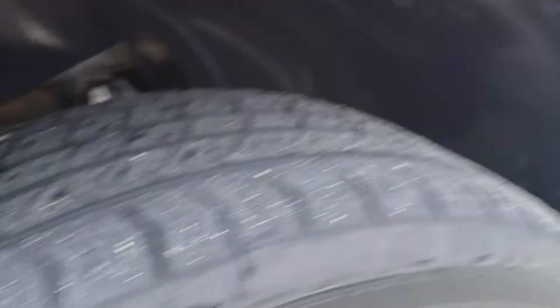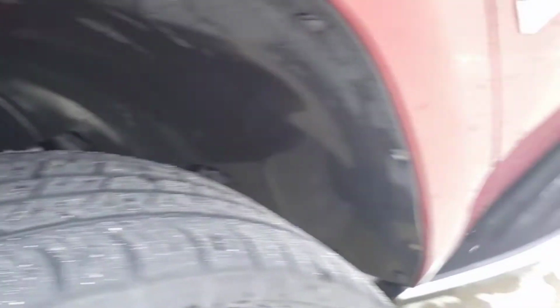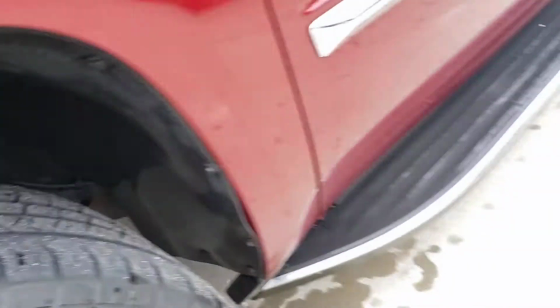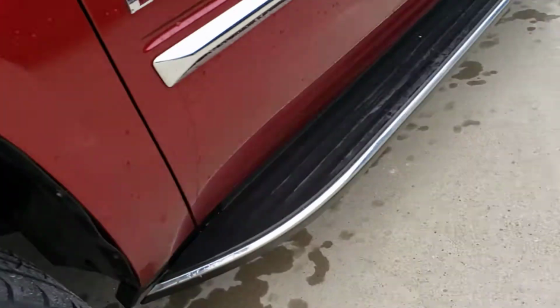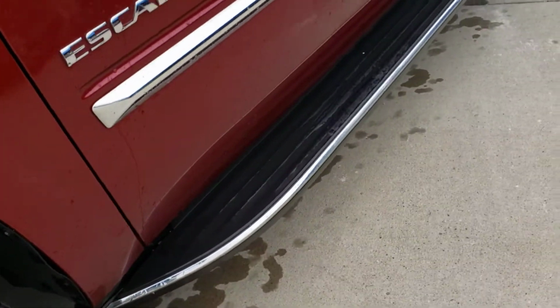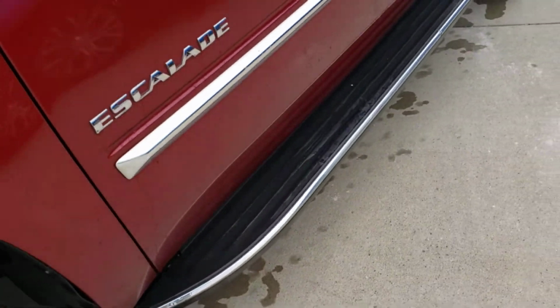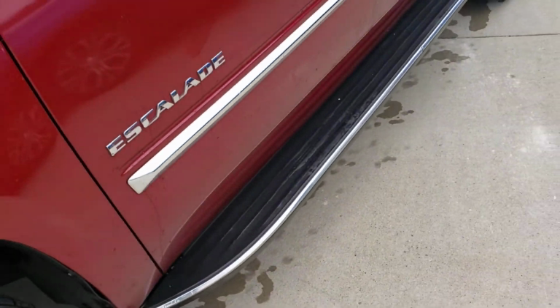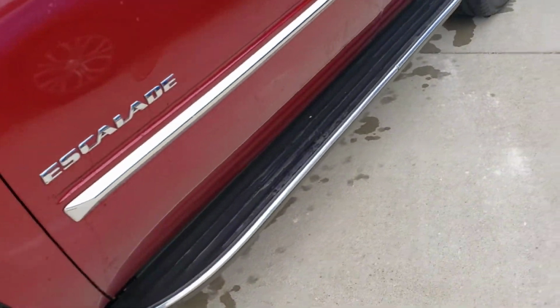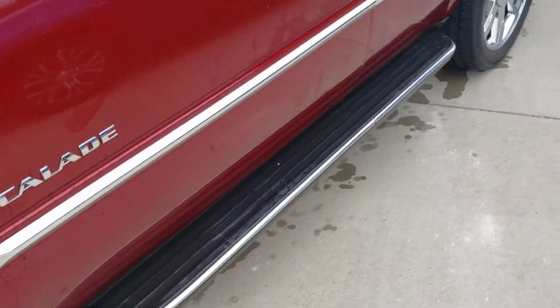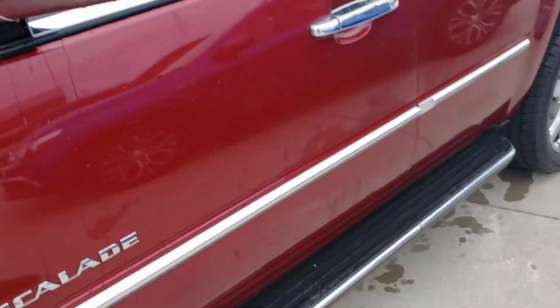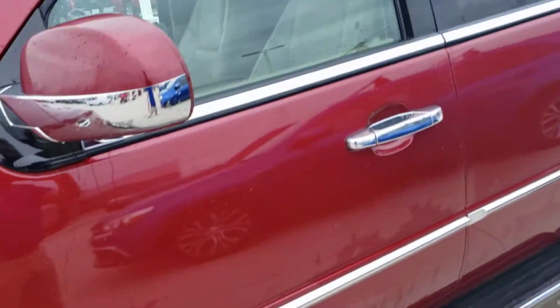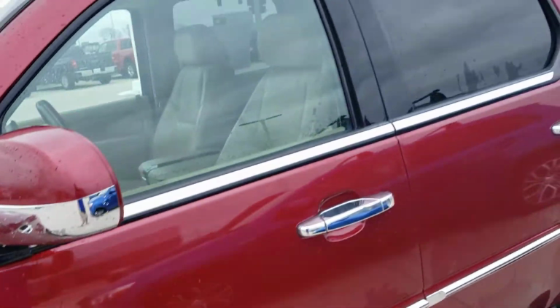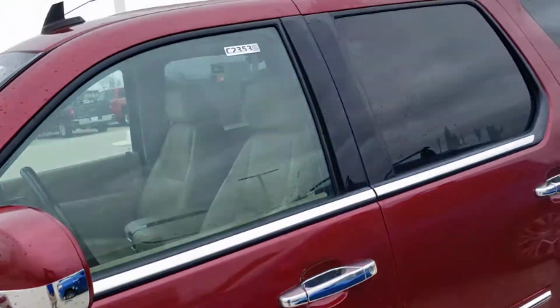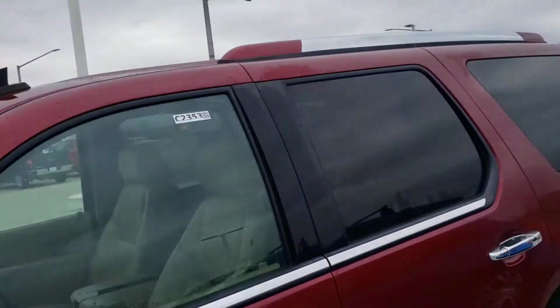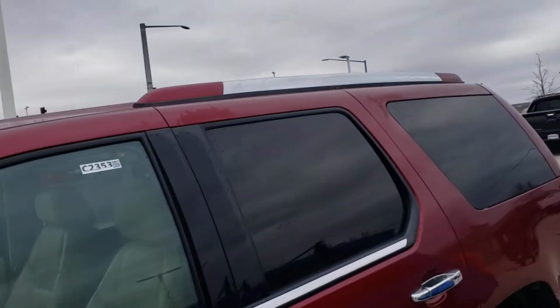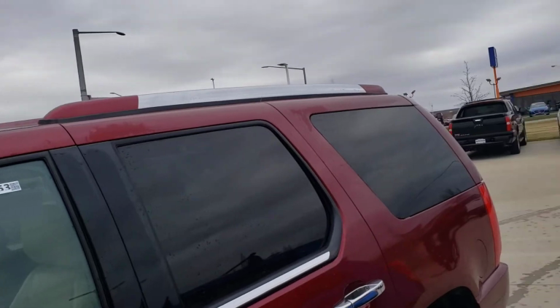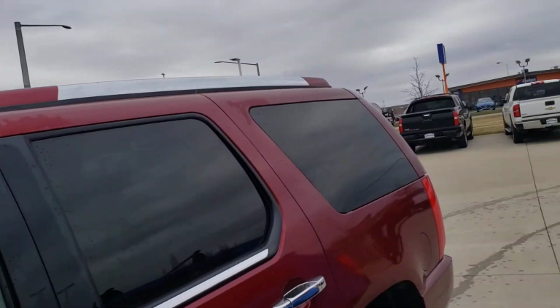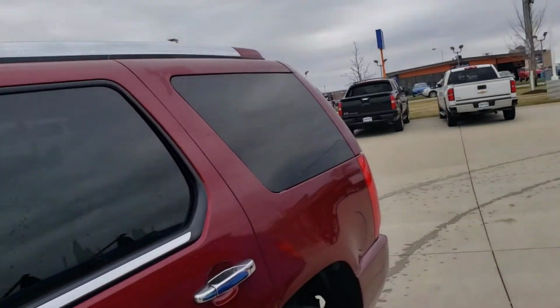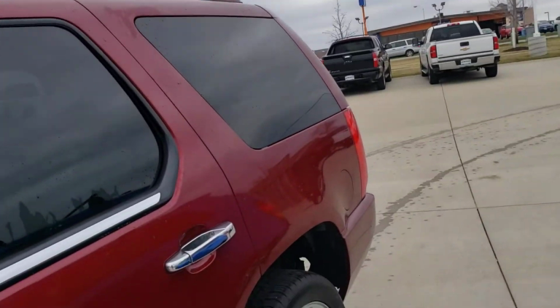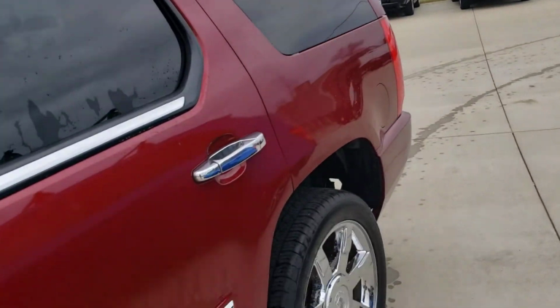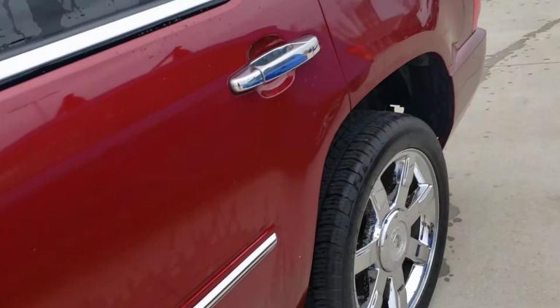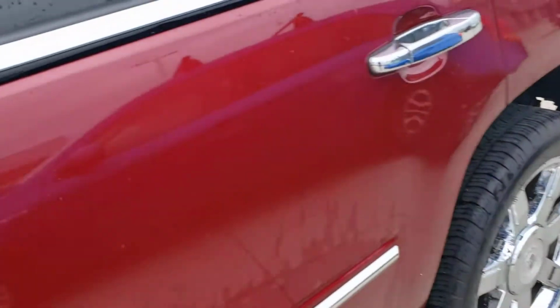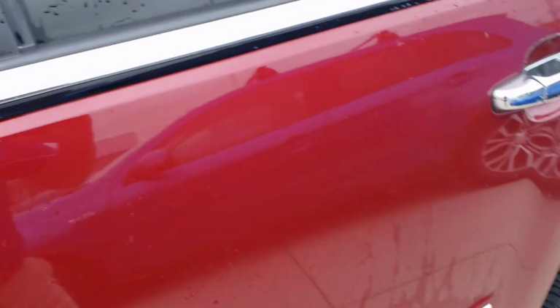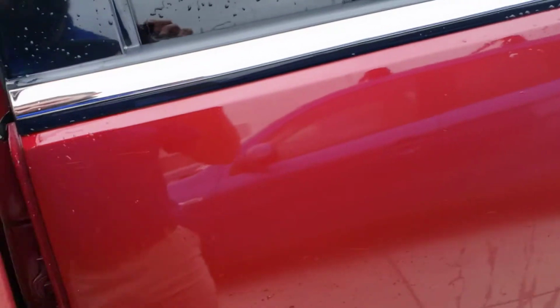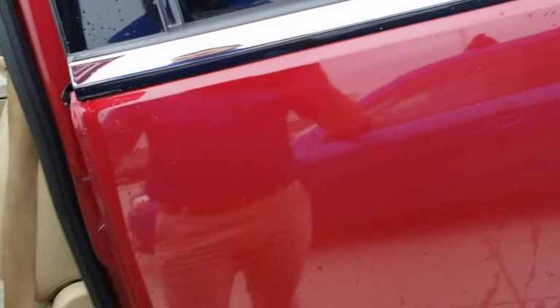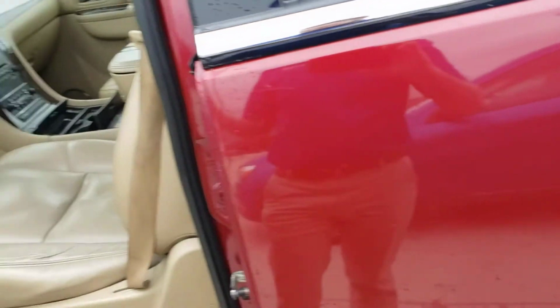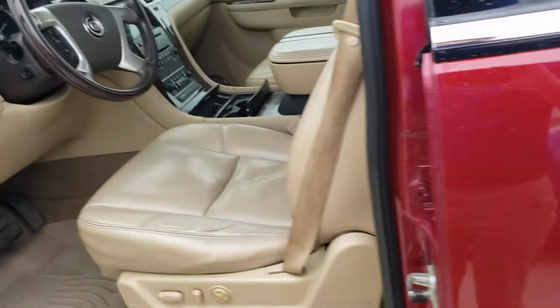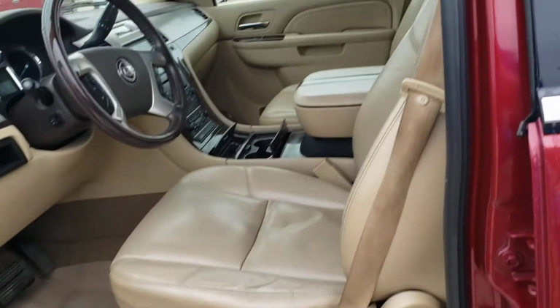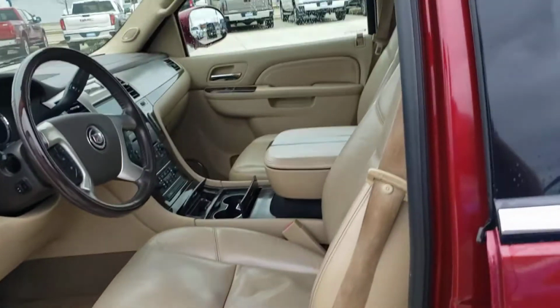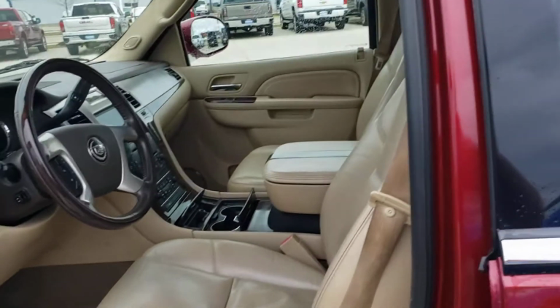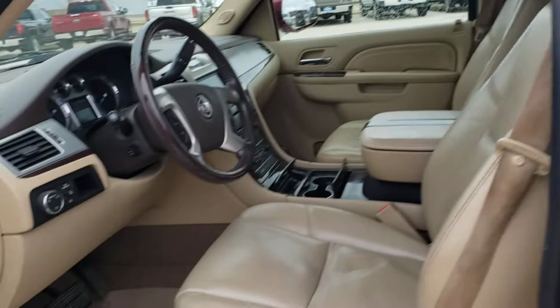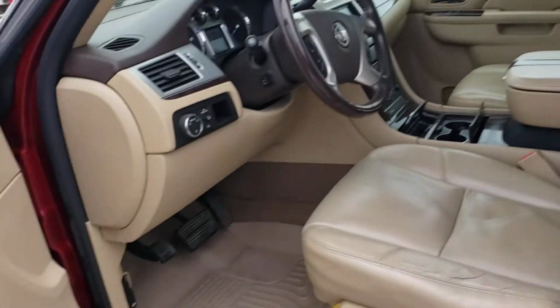Looks clean on the underside. Does have running boards that make it easier to get in and out. There's a roof rack up top — you can throw luggage up there if you install the cross bars.